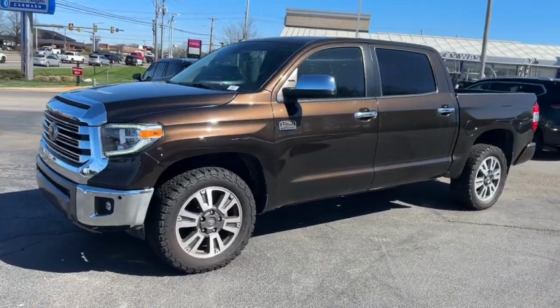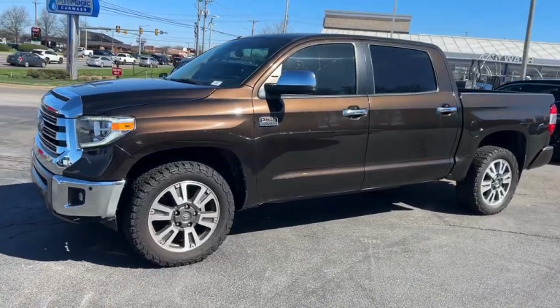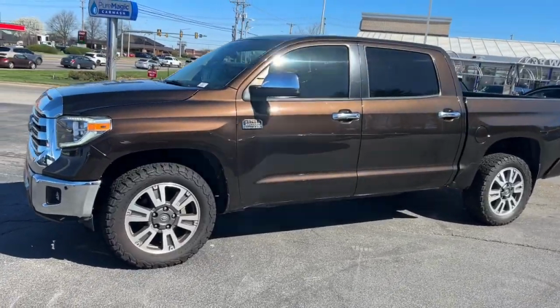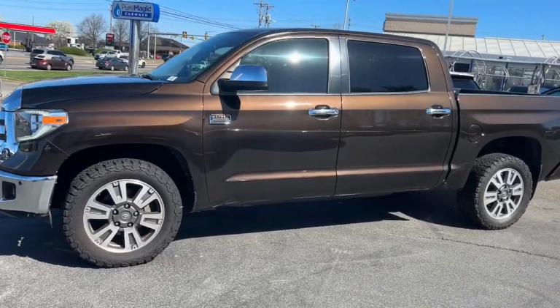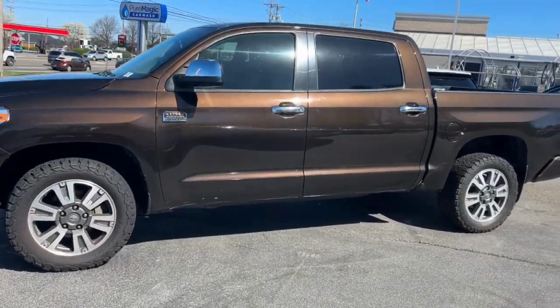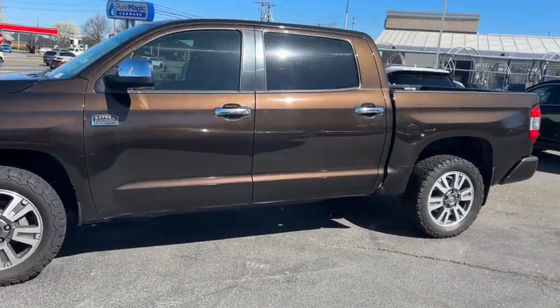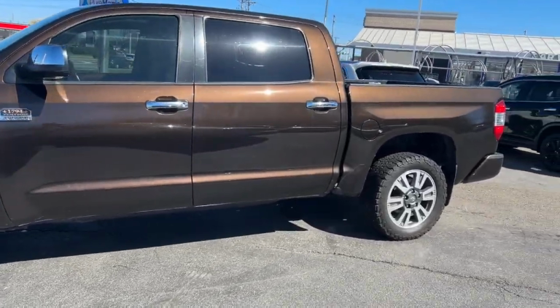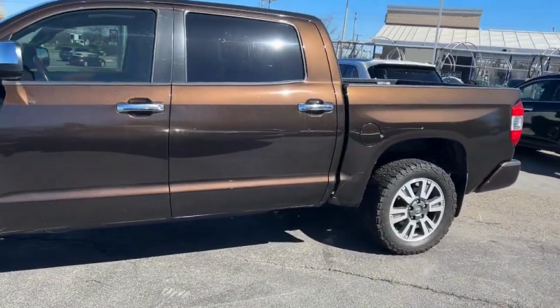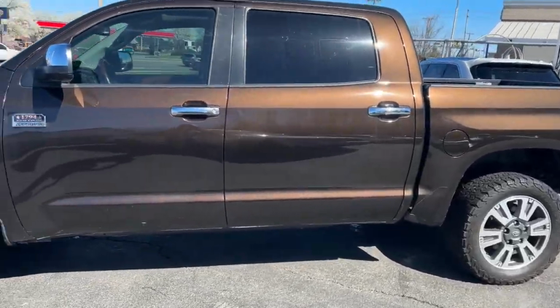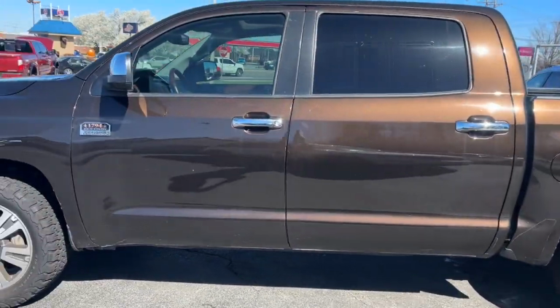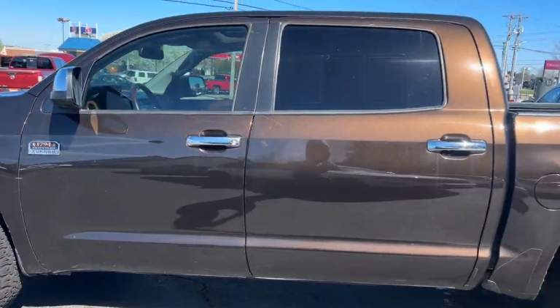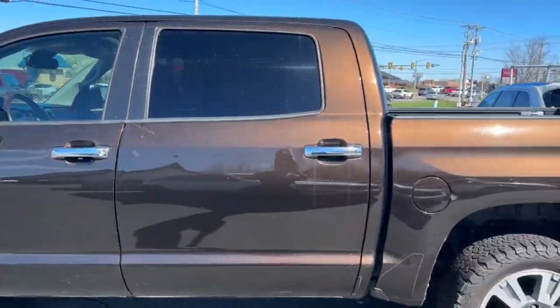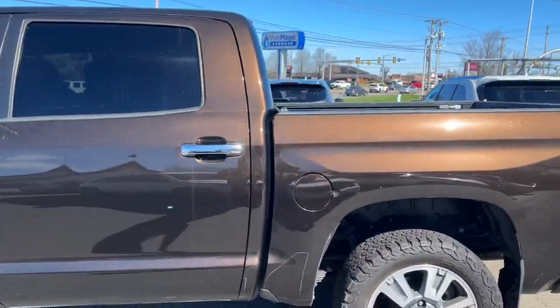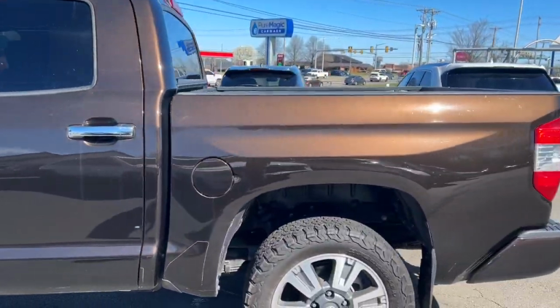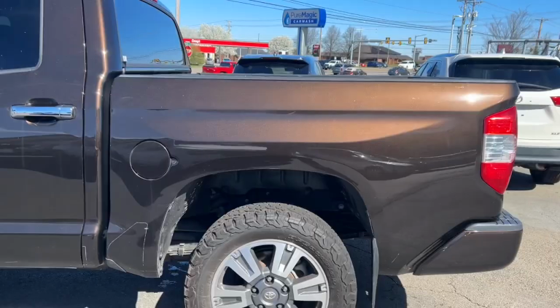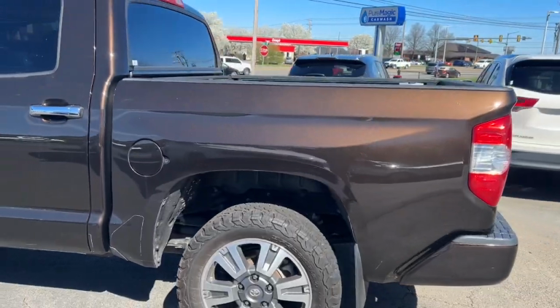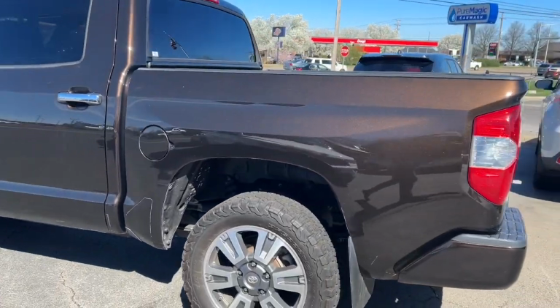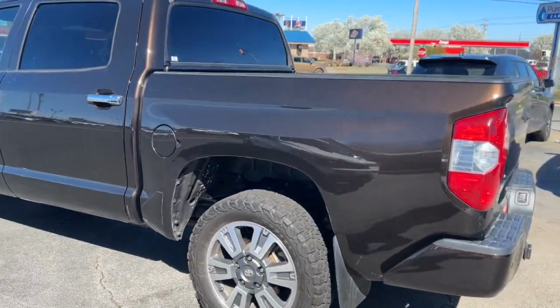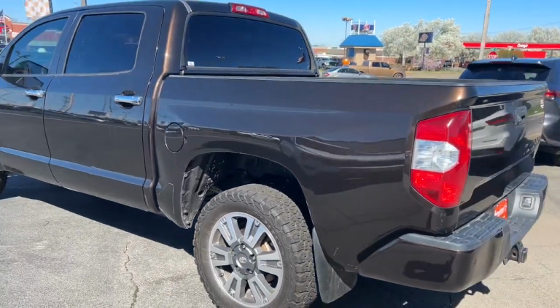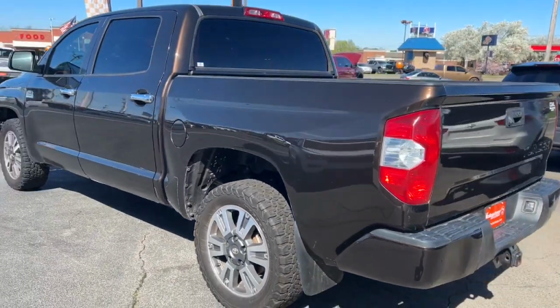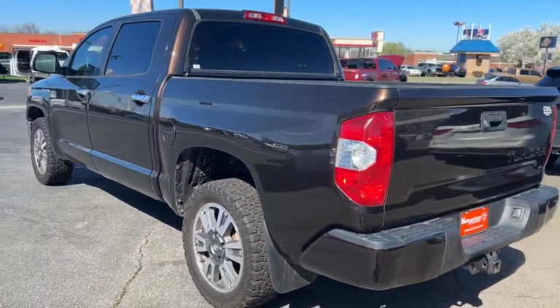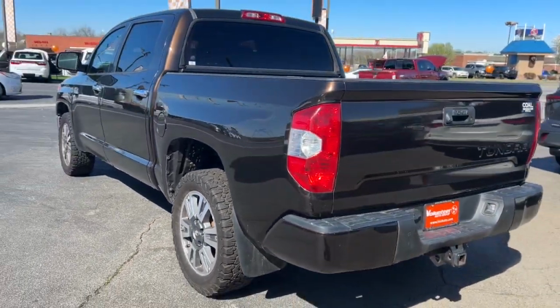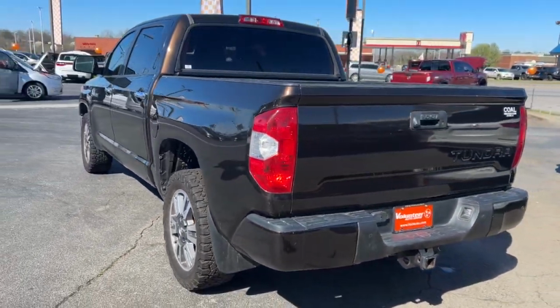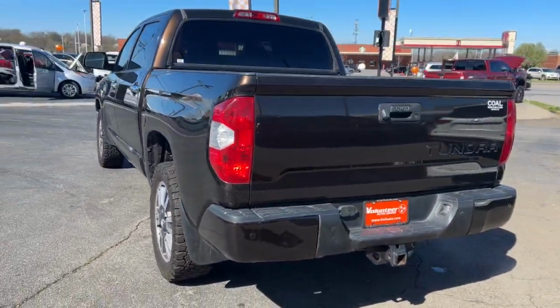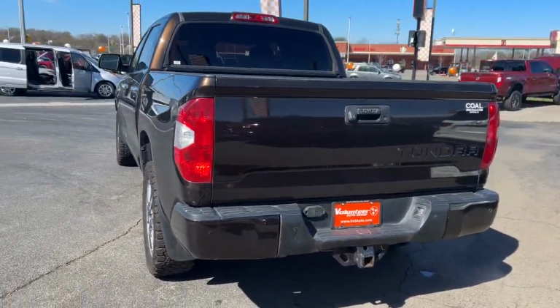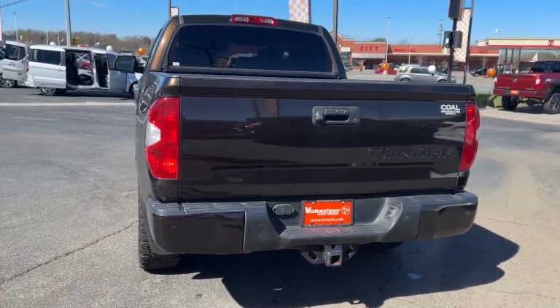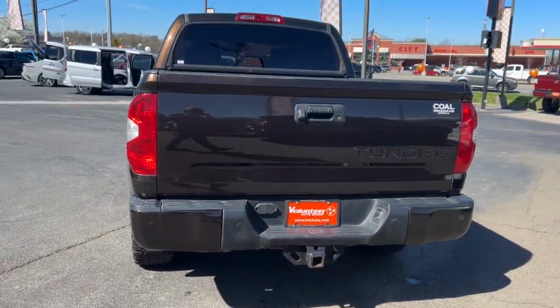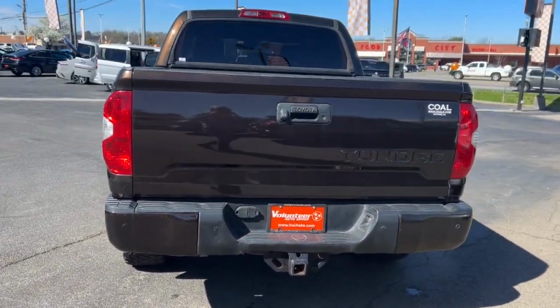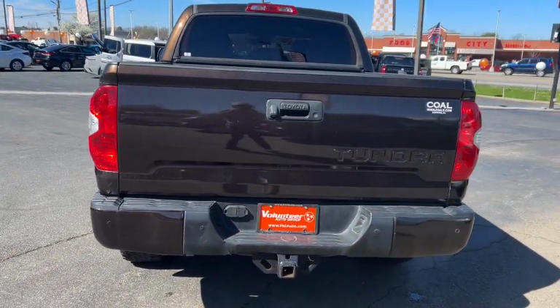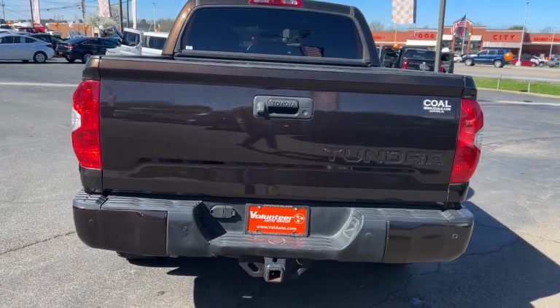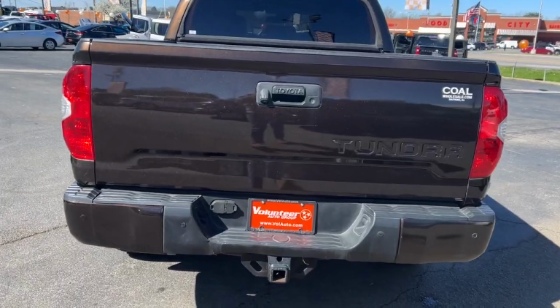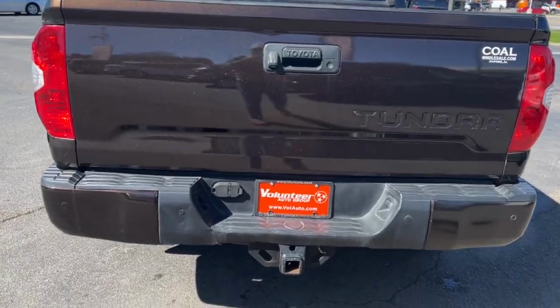This hard-working Tundra offers impressive towing and hauling capability, a smooth, comfortable ride, desirable standard safety and infotainment features, and competitive fuel efficiency.